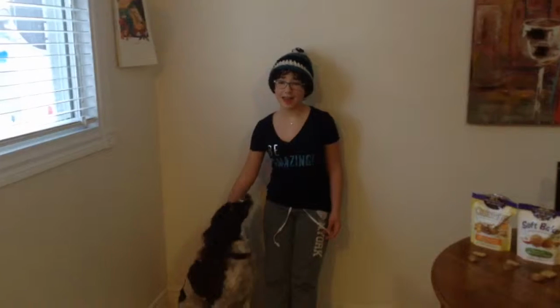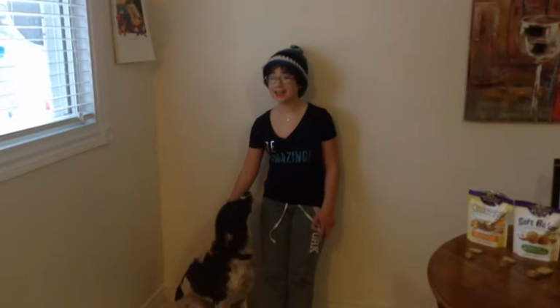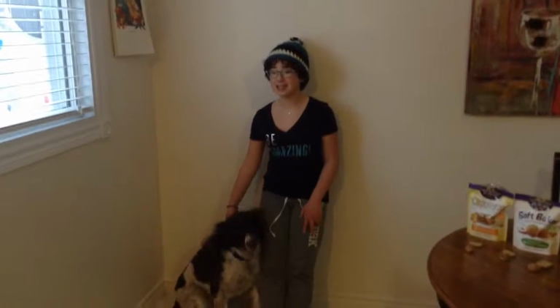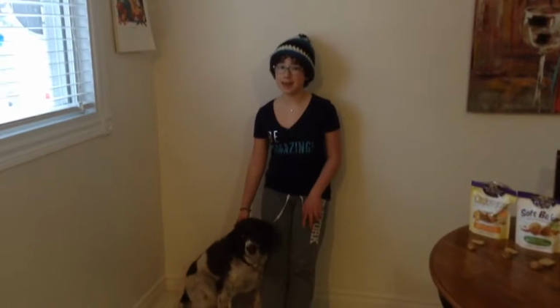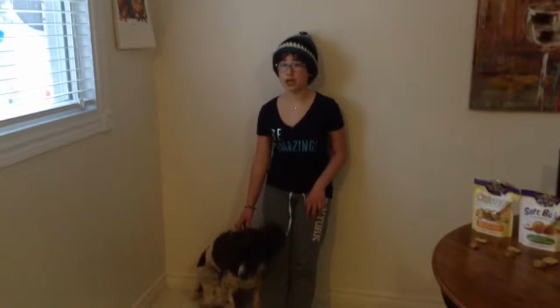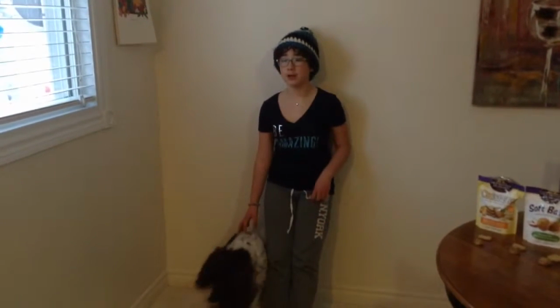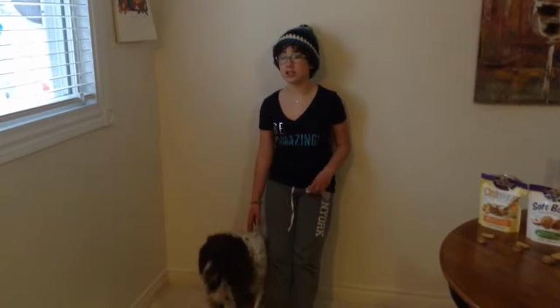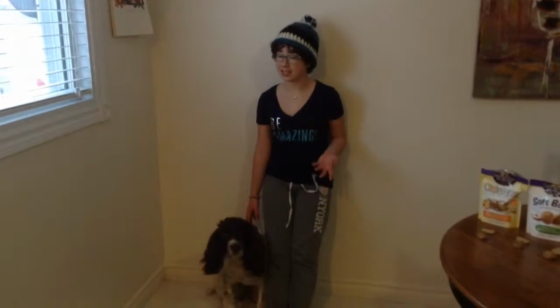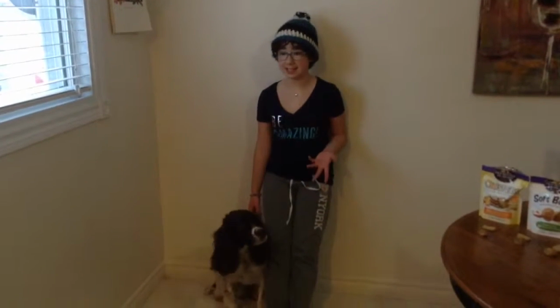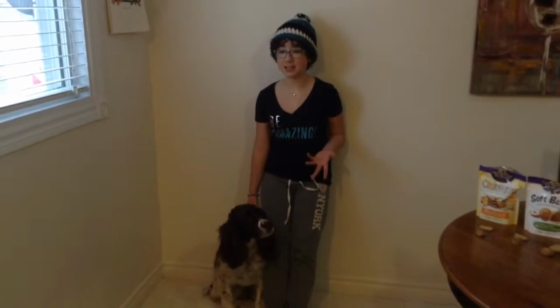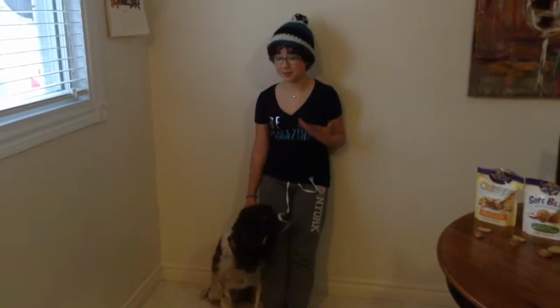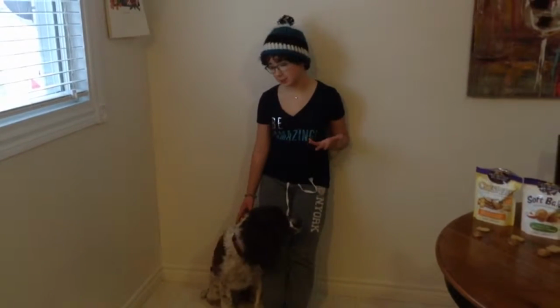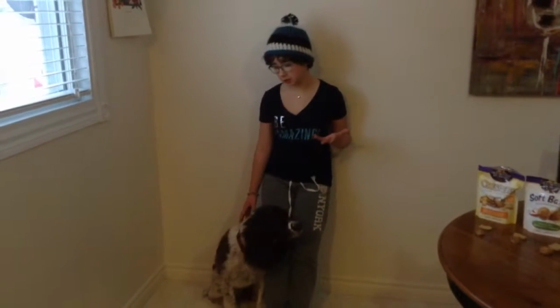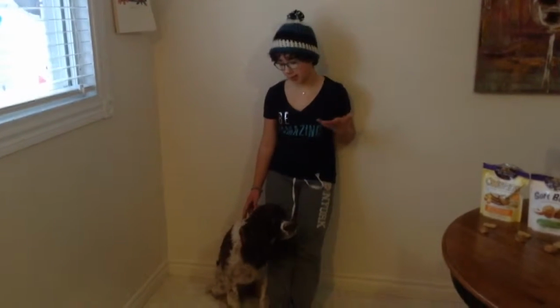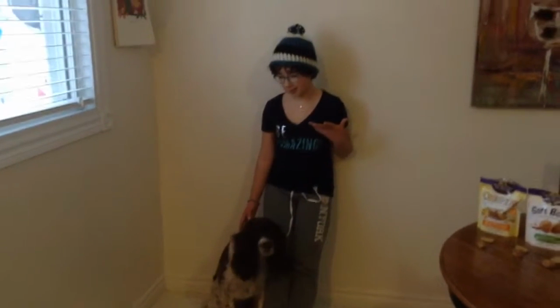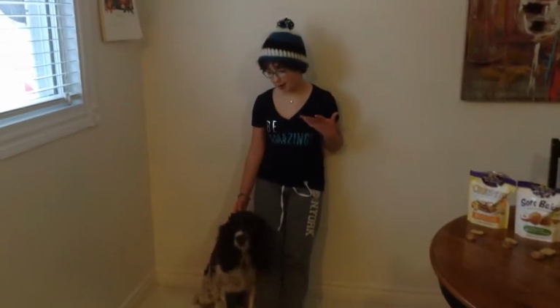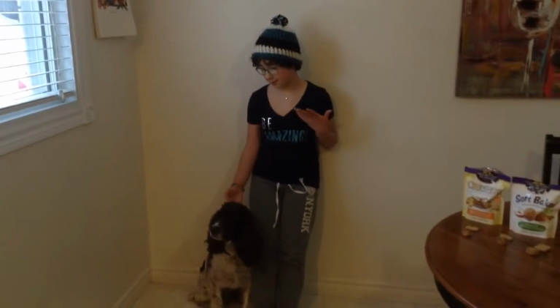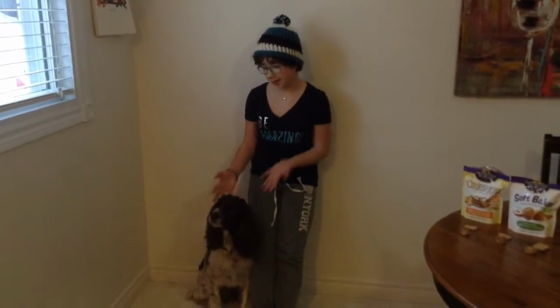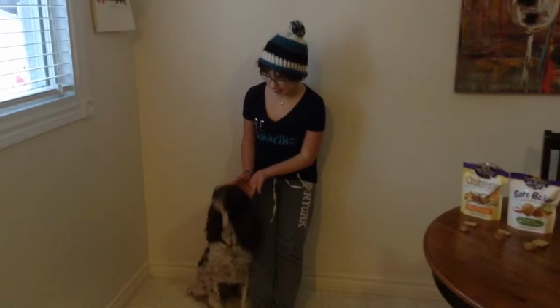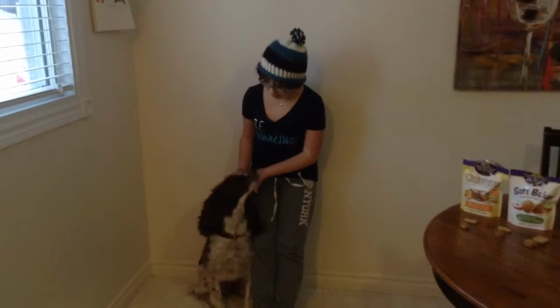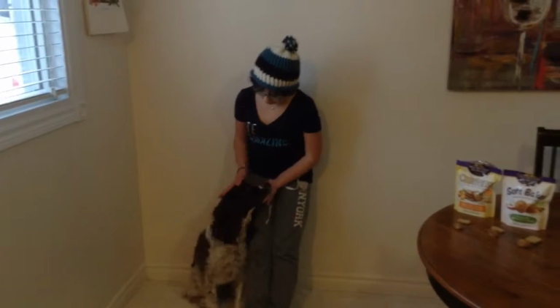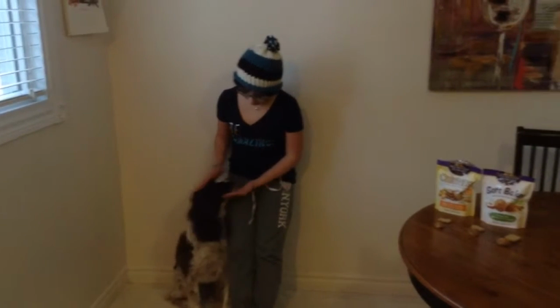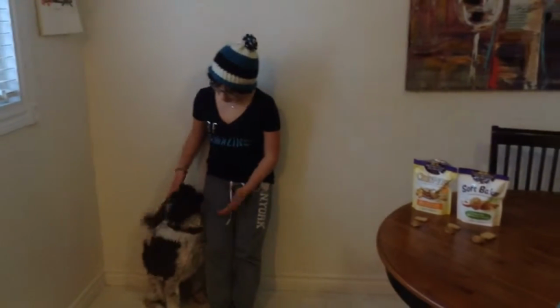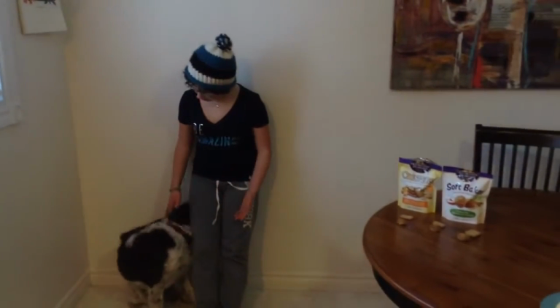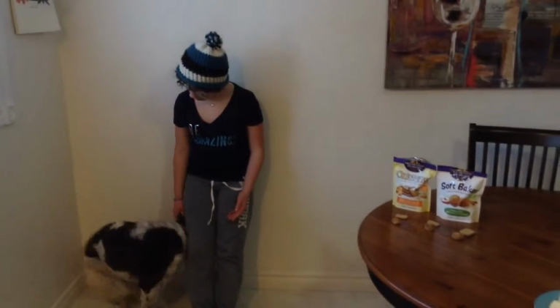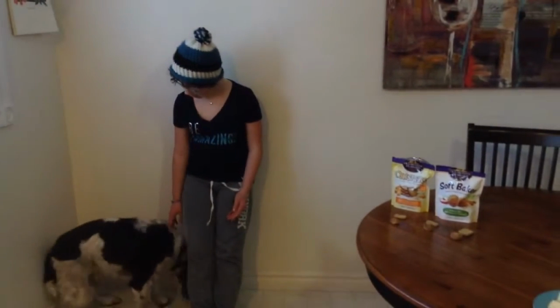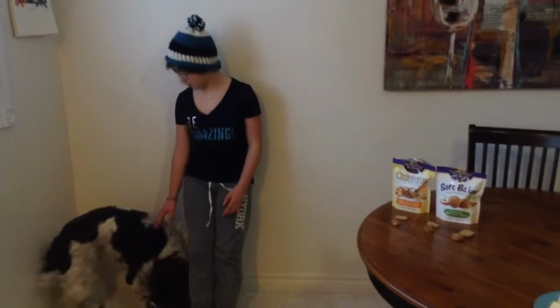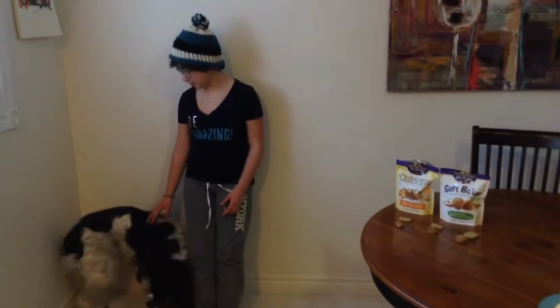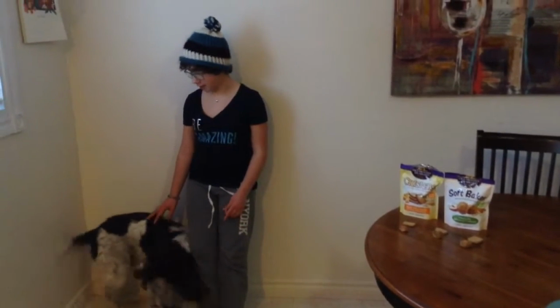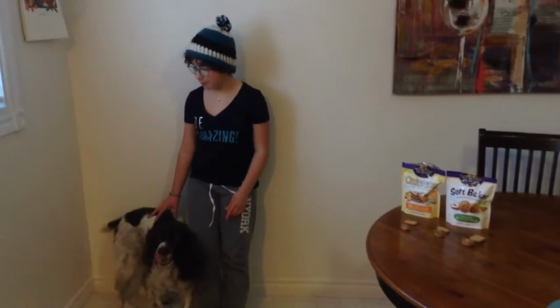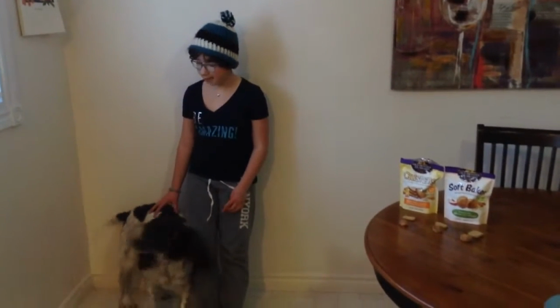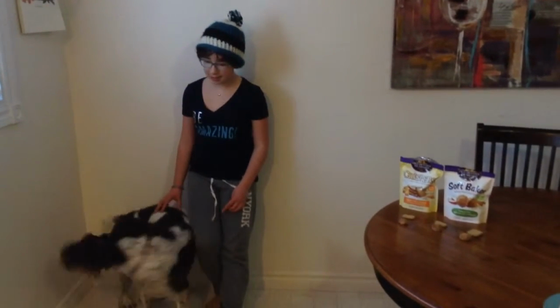Hey guys, so today I'm going to be doing a treat taste test with a very special guest star. He is my 7 year old Springer Spaniel, Minus.